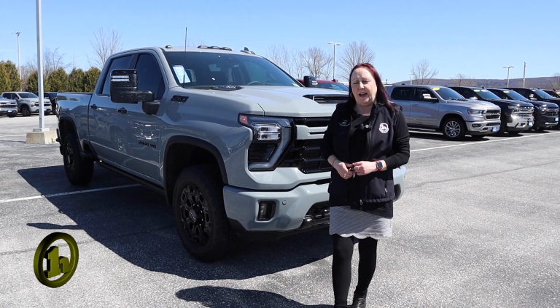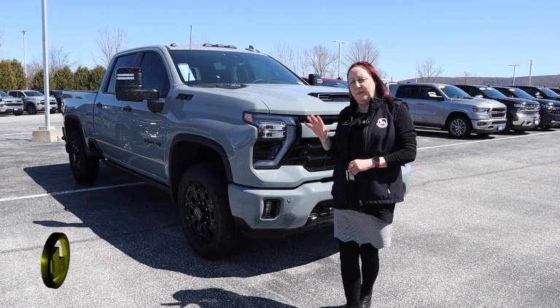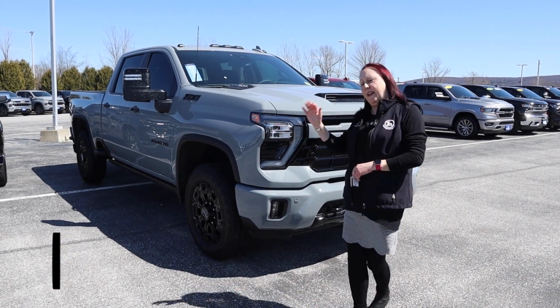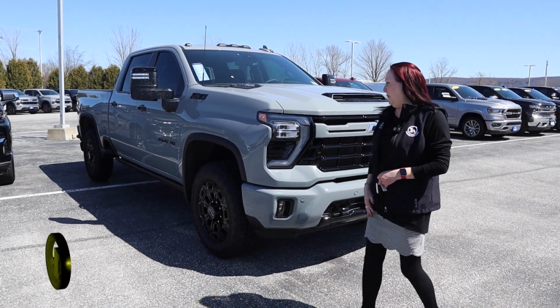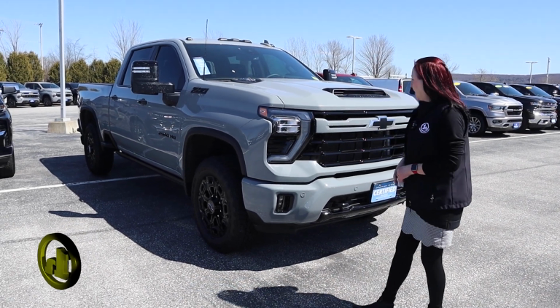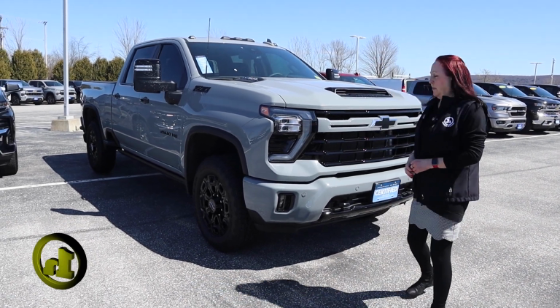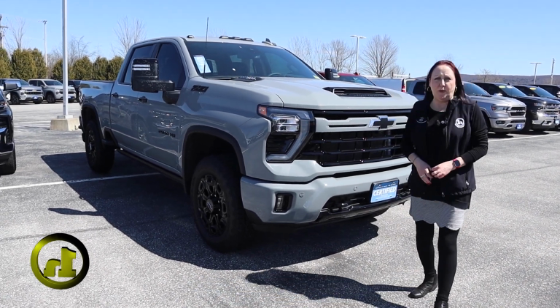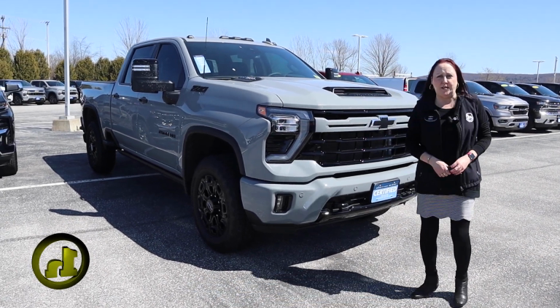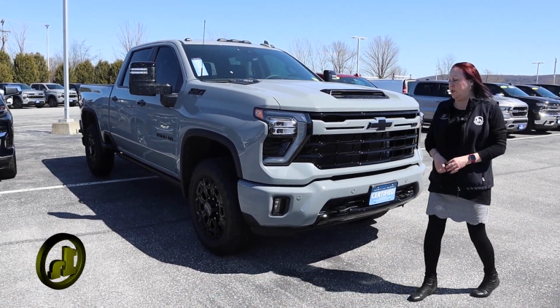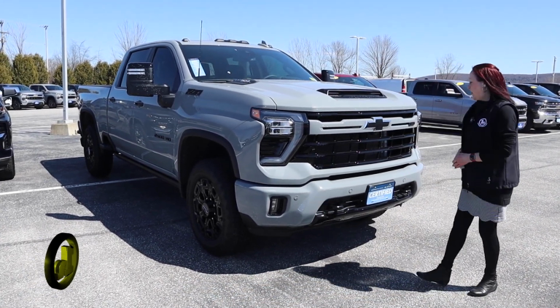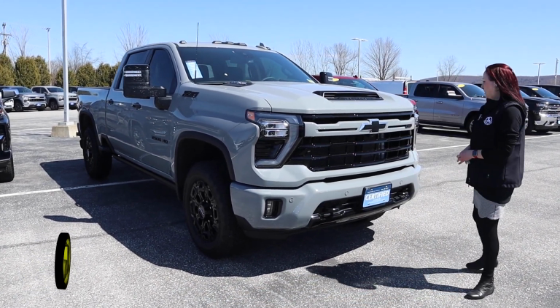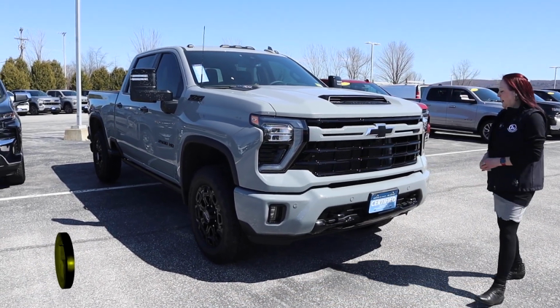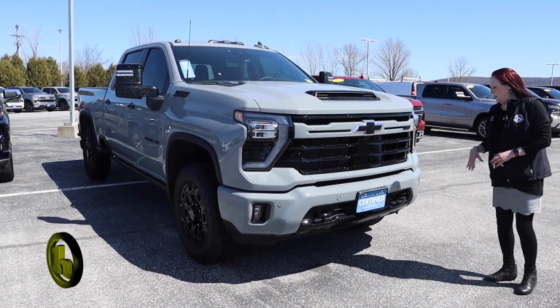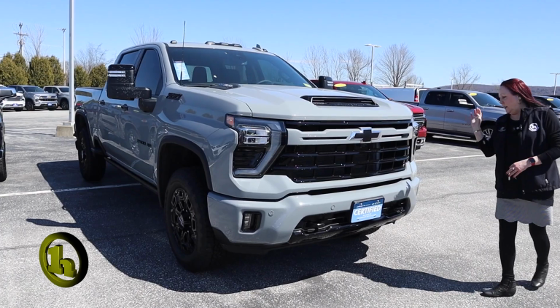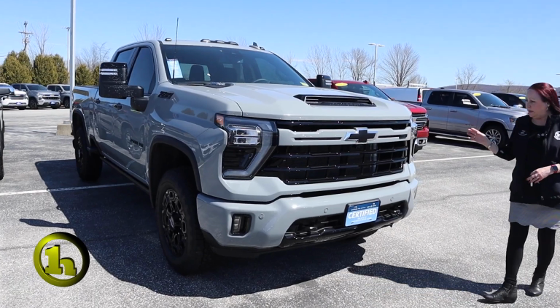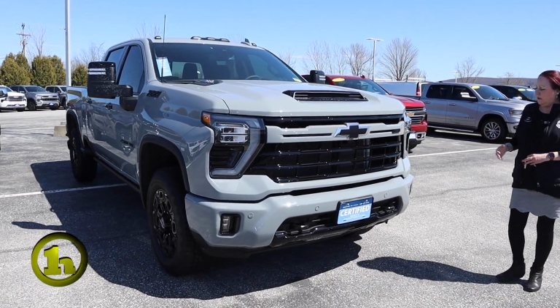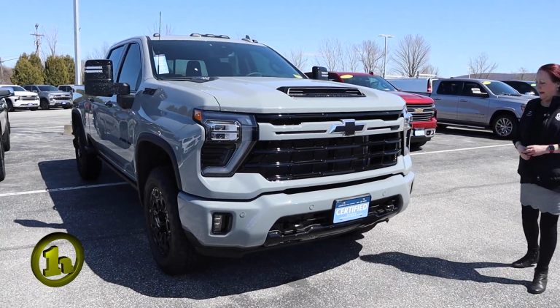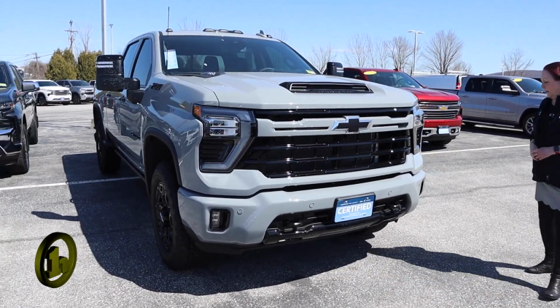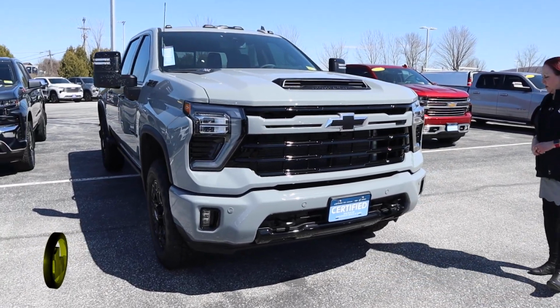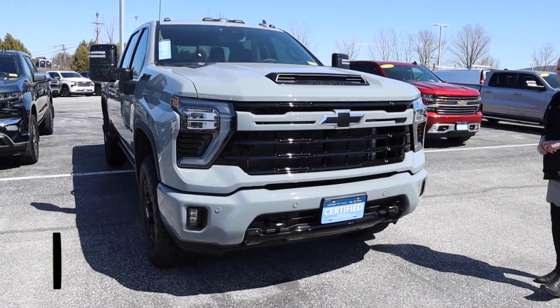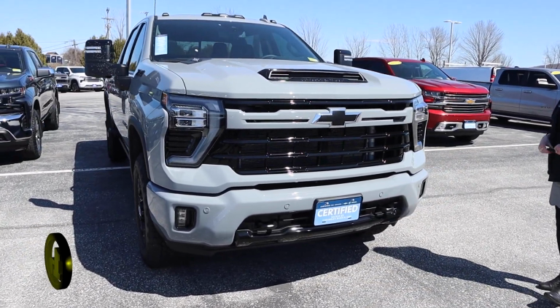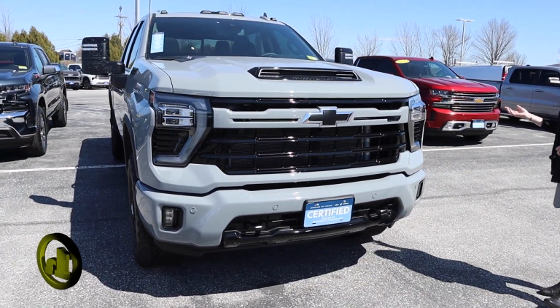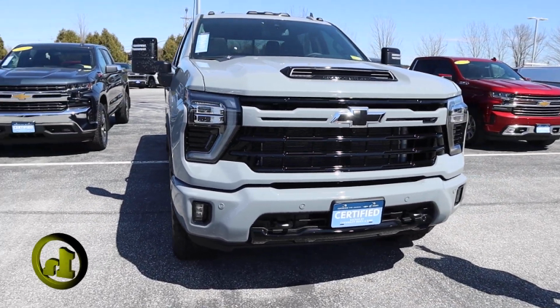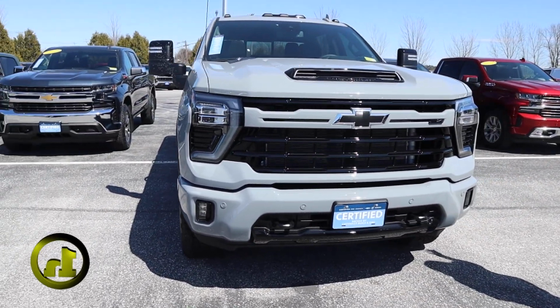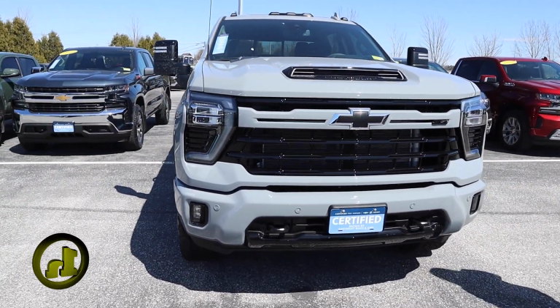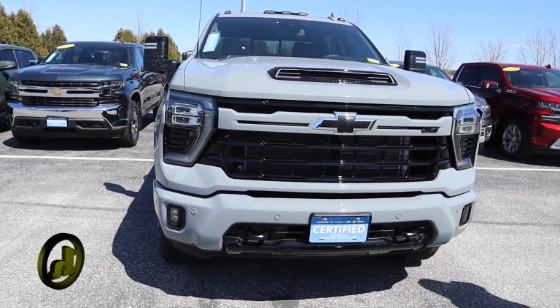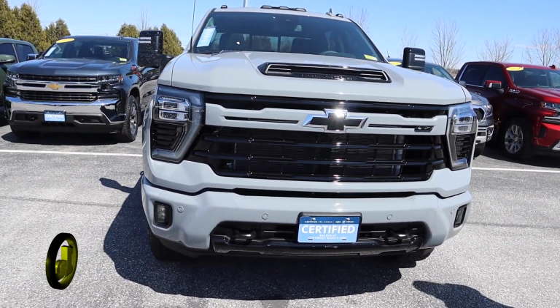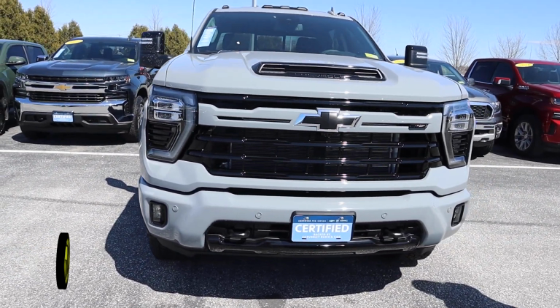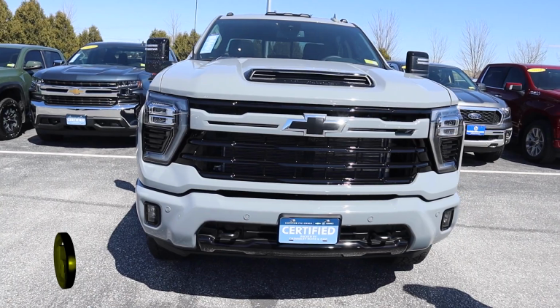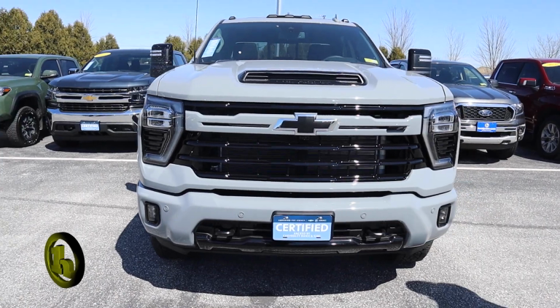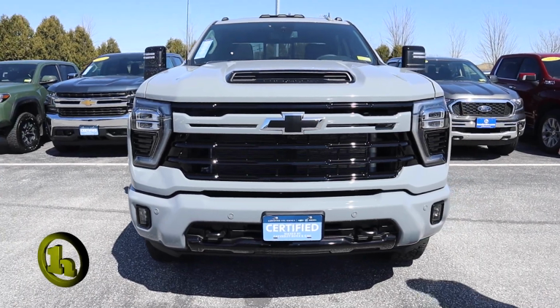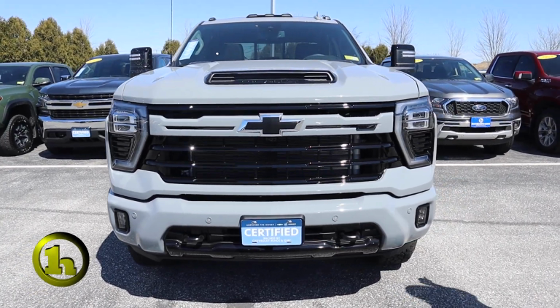Kevin, Amy here, Handy Chevy. It's been a little while since I reached out, but I told you I'd keep my eye out. So again, this was the color that you had interest in, which is that slate gray.